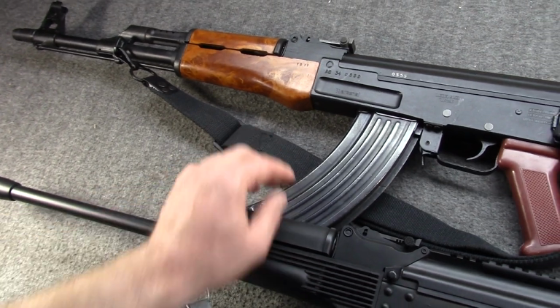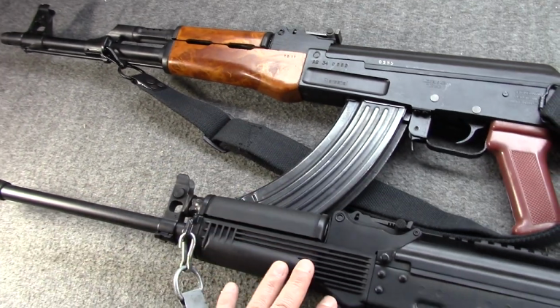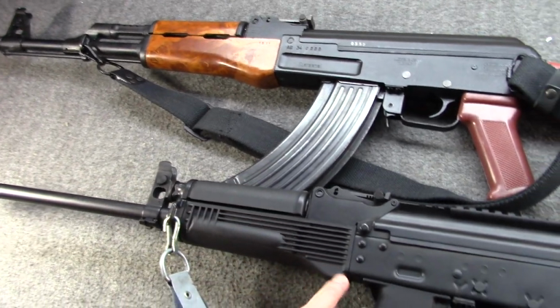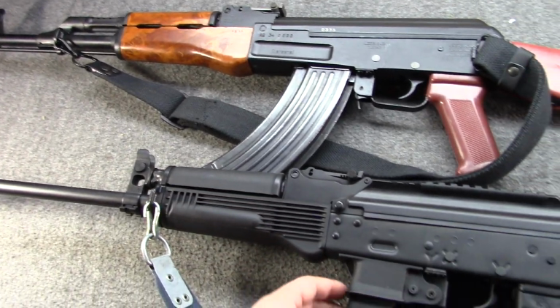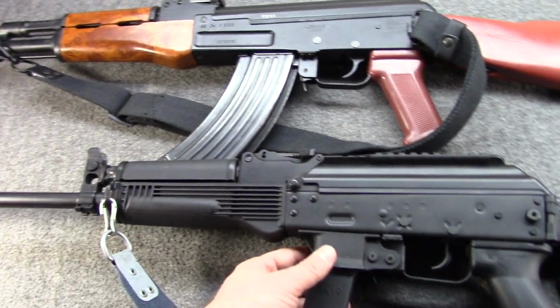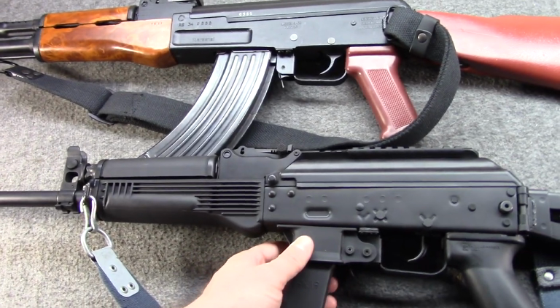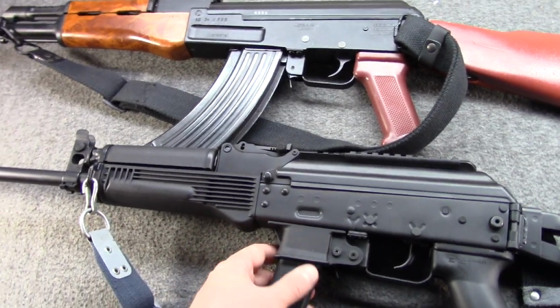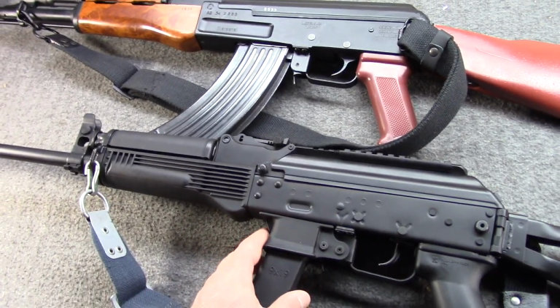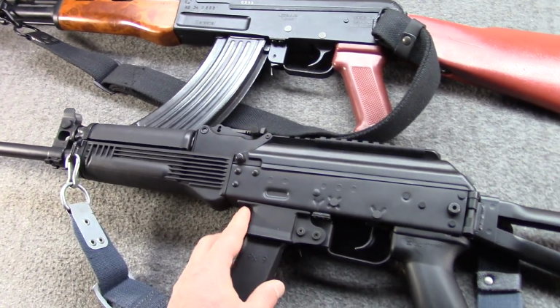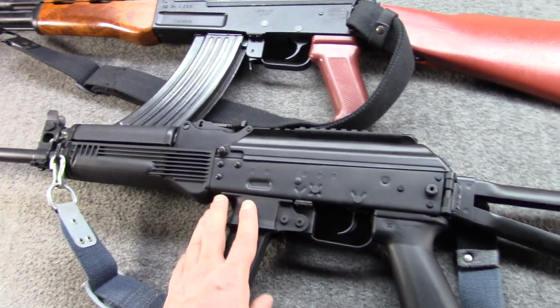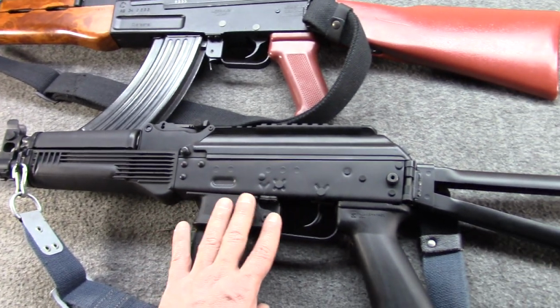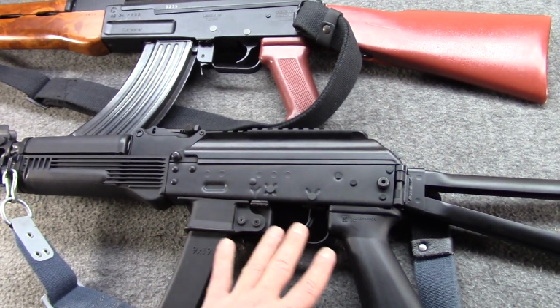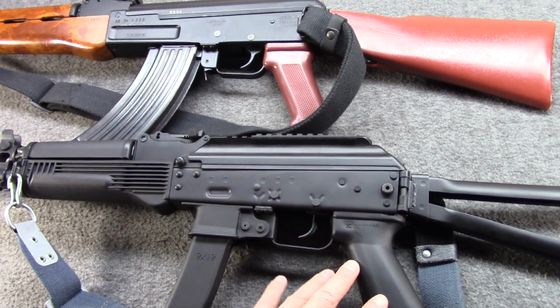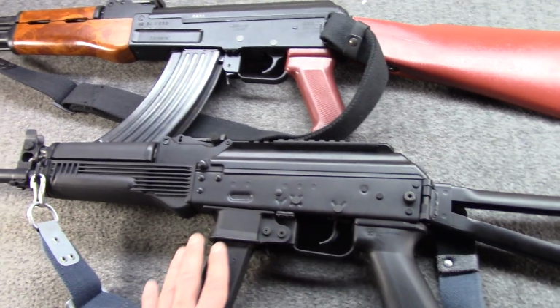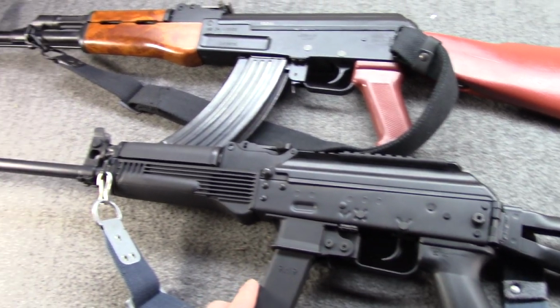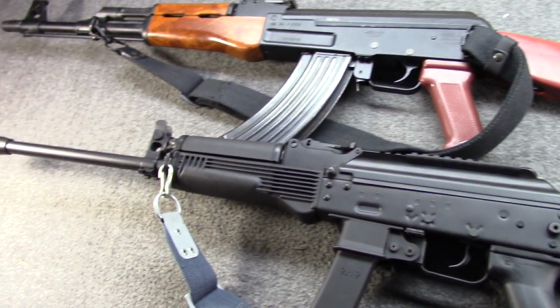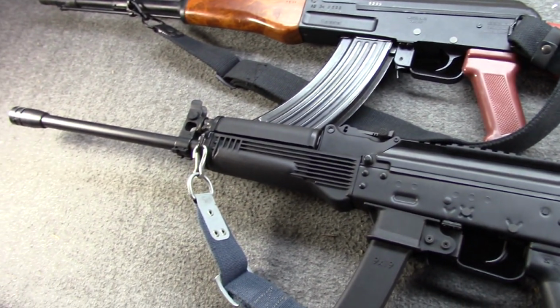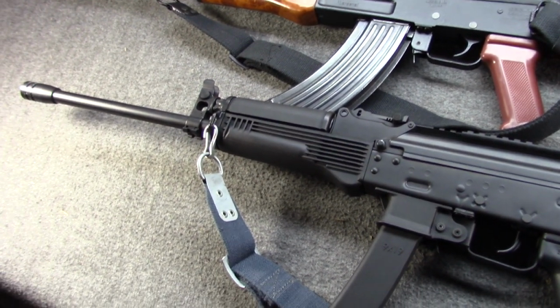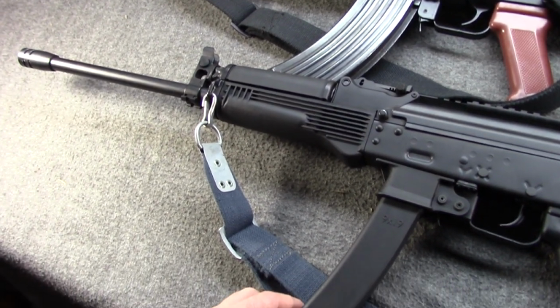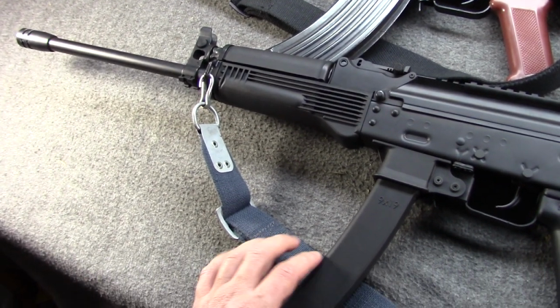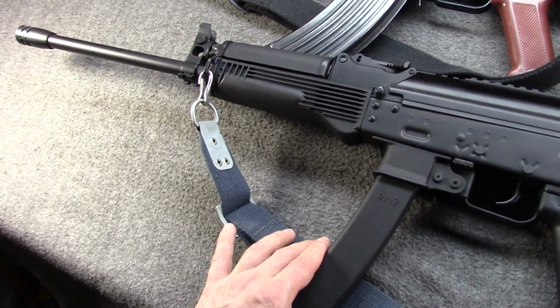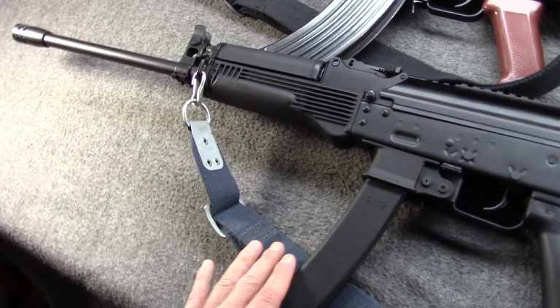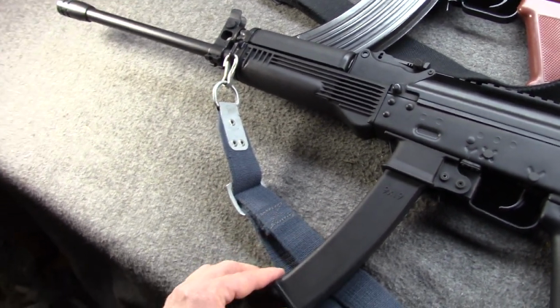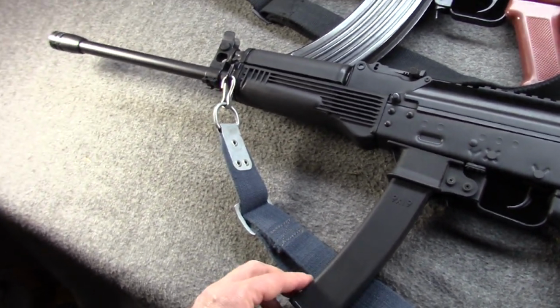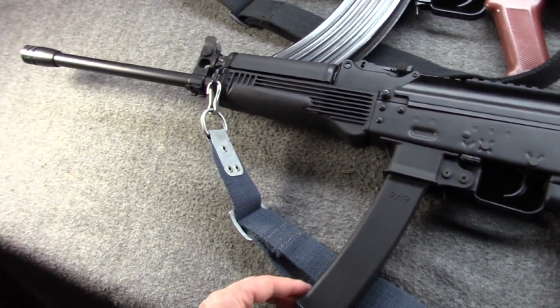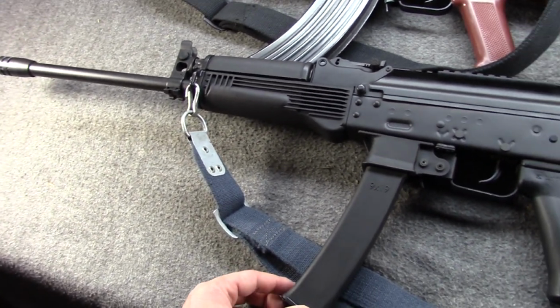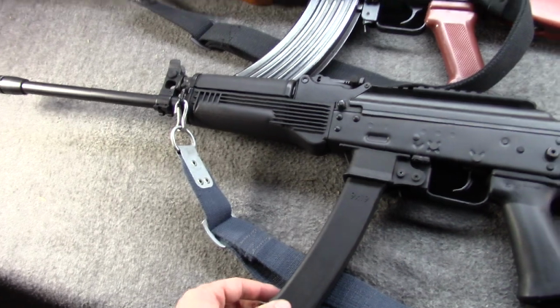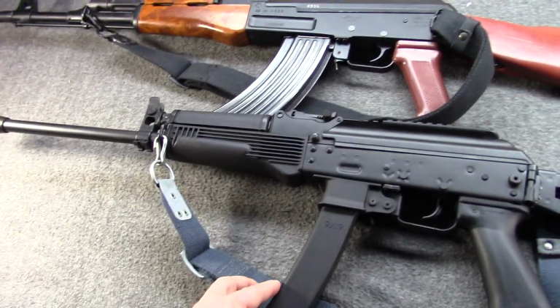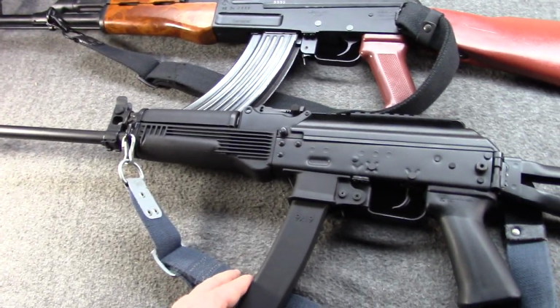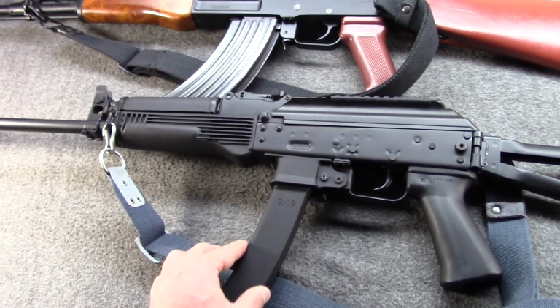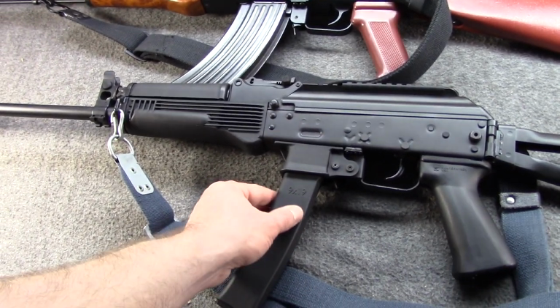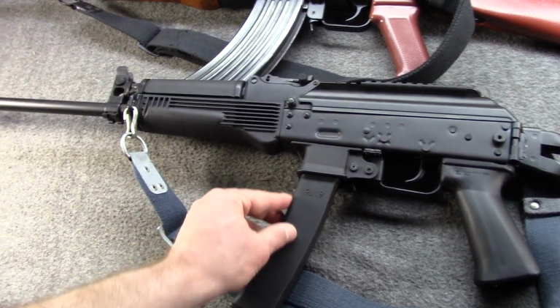And on the bottom, we have a Kalashnikov USA KR-9 carbine. The bottom is chambered for 9mm NATO and feeds from Vityaz Saiga-9 type mags.